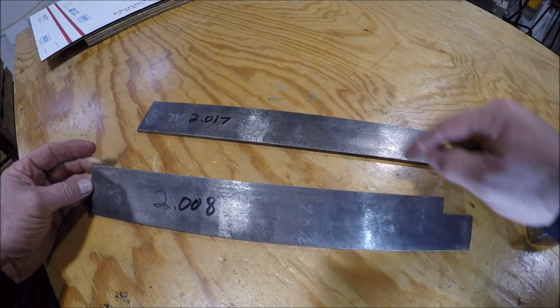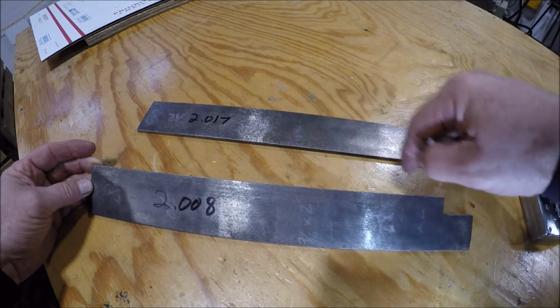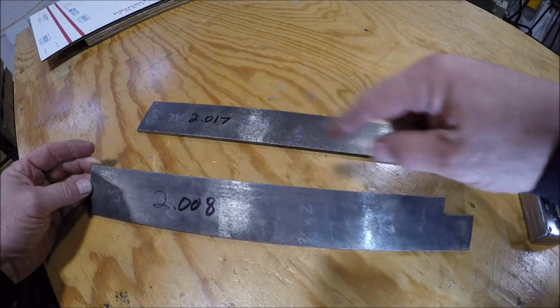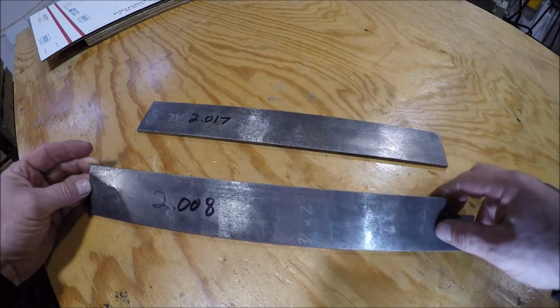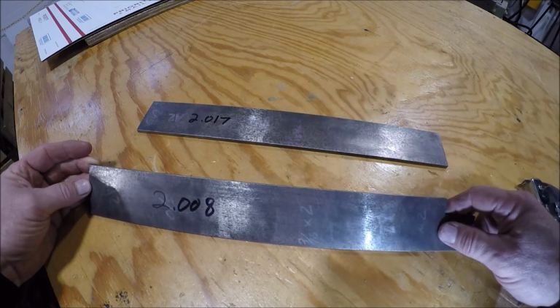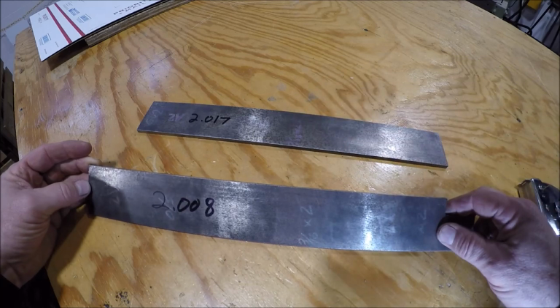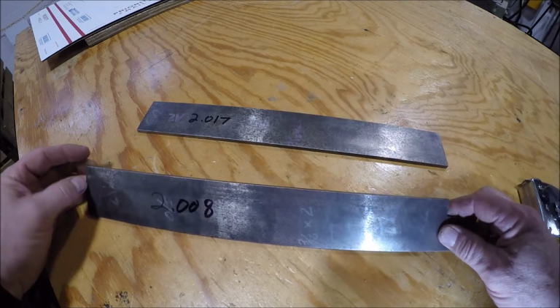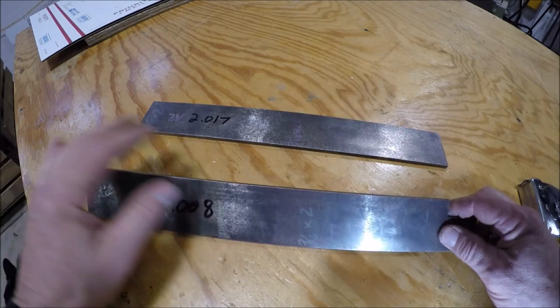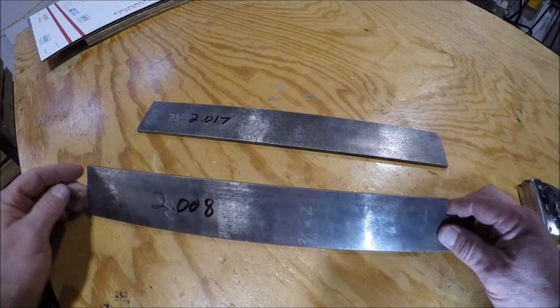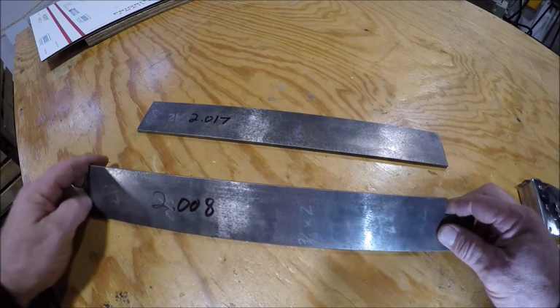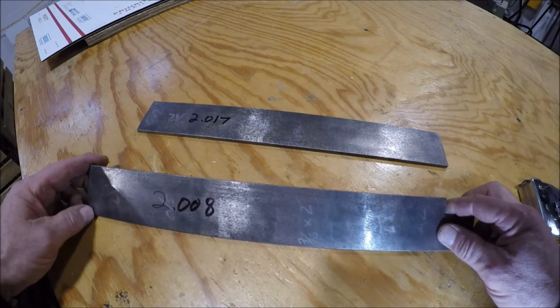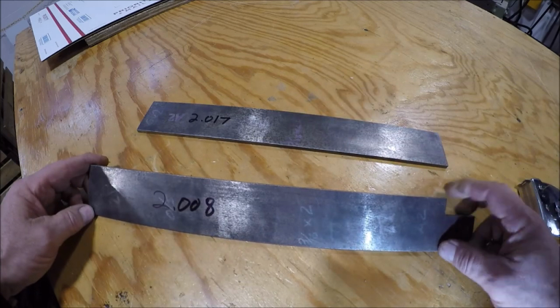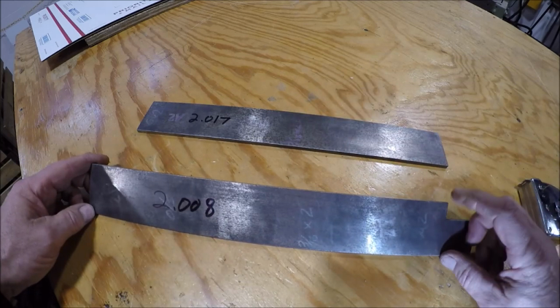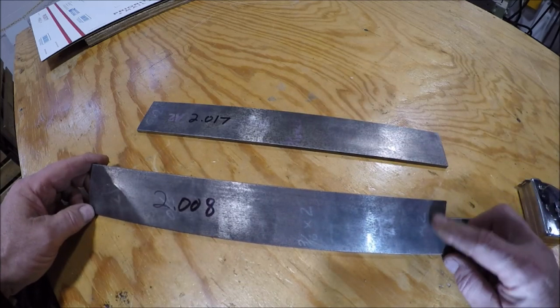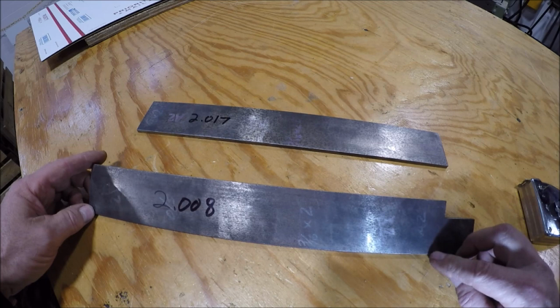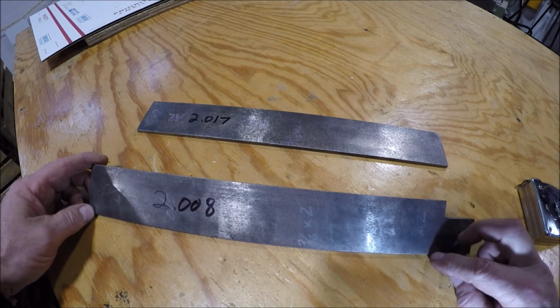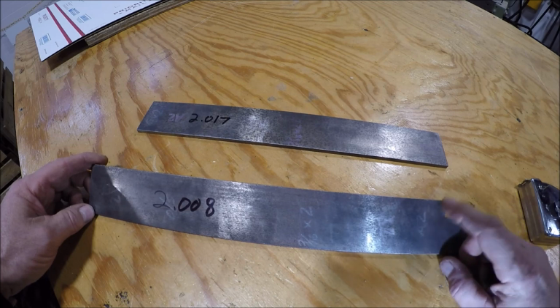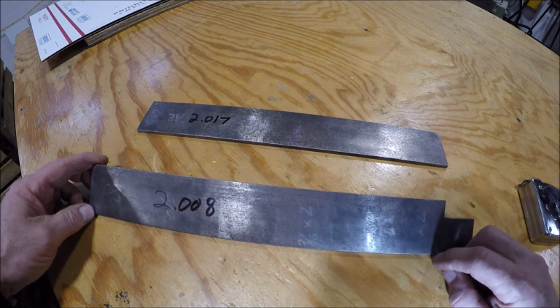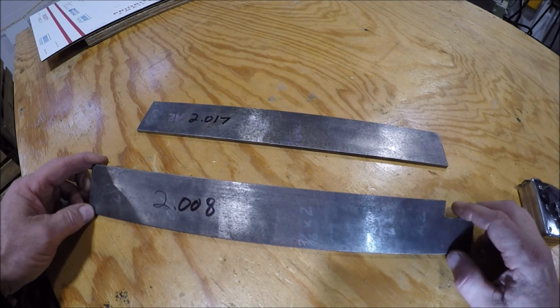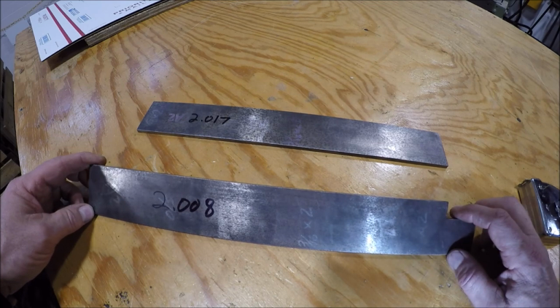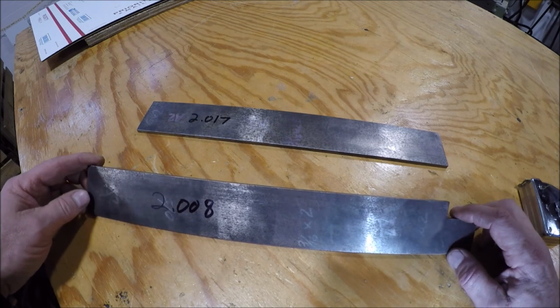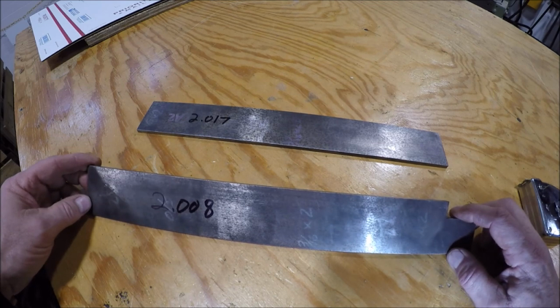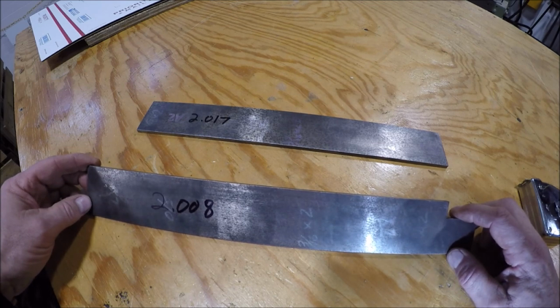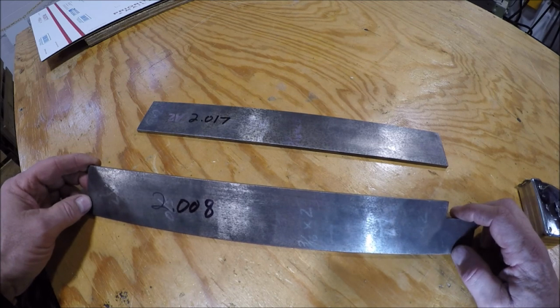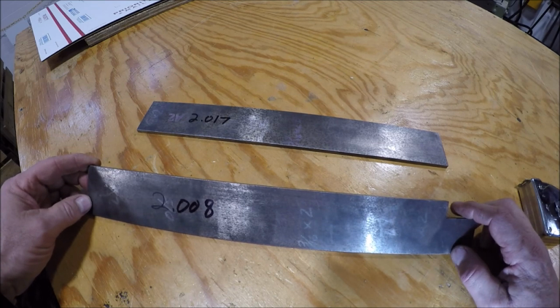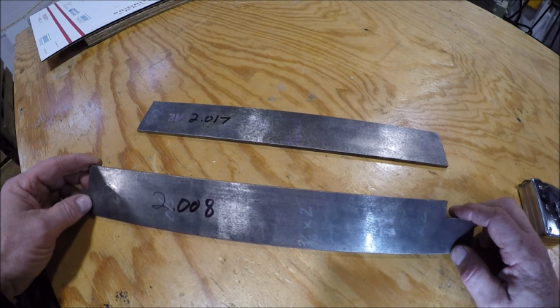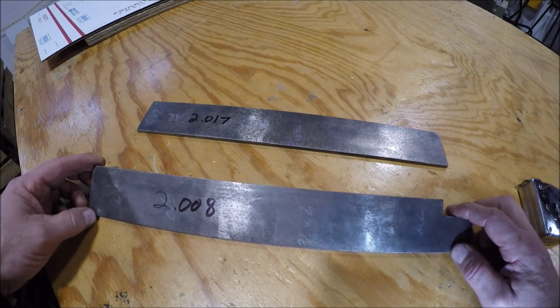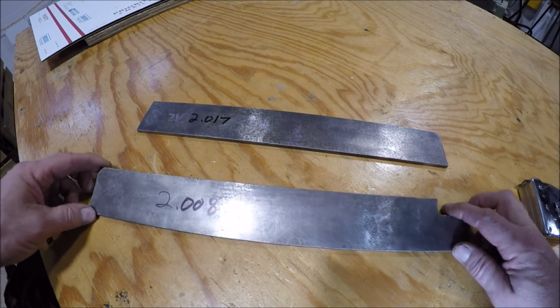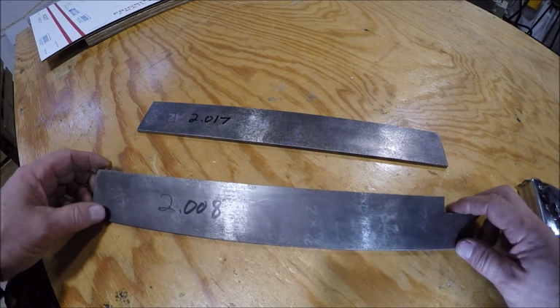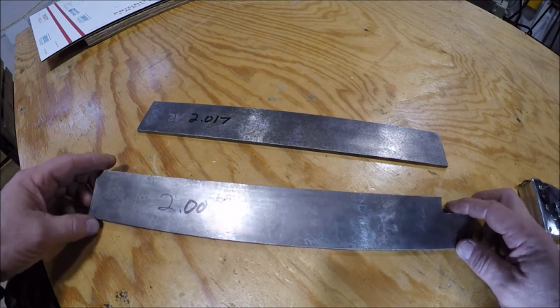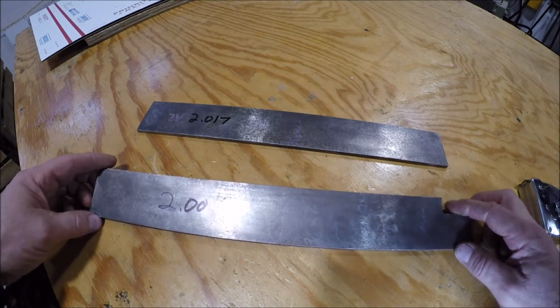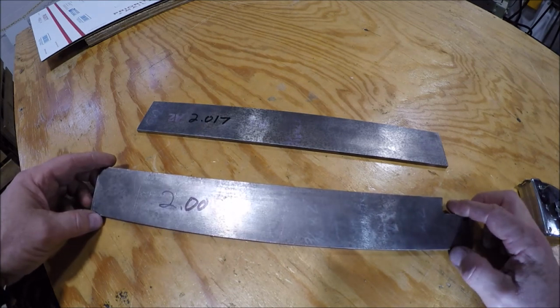That gives me an extra half inch of travel on each side to make sure we clean these up, and then of course we'll just mill them to get rid of that saw edge, get it nice and square.